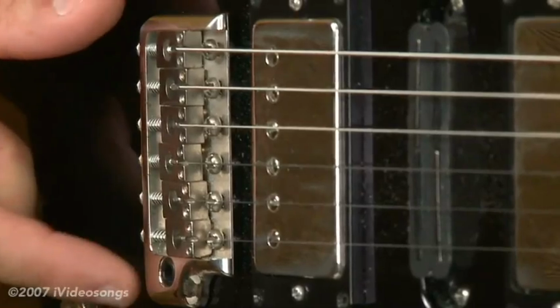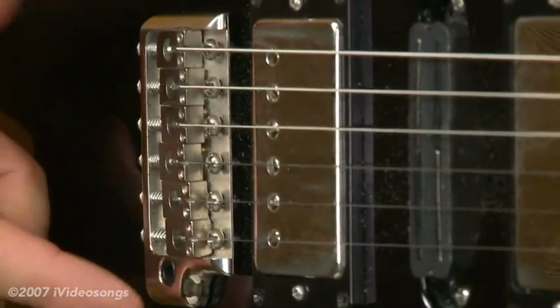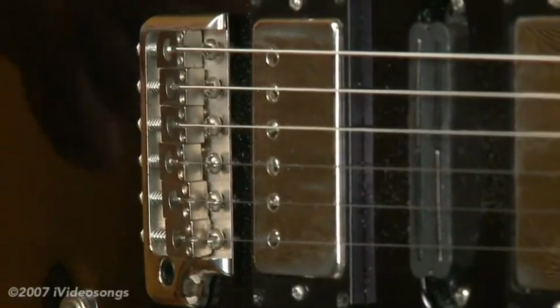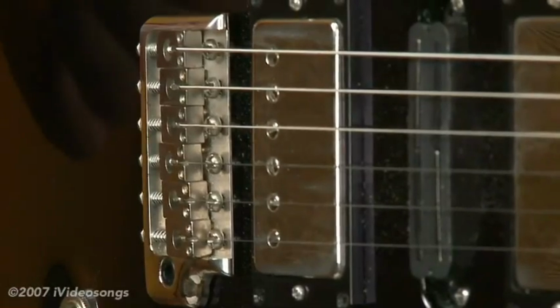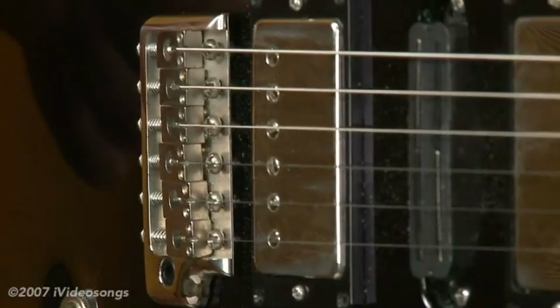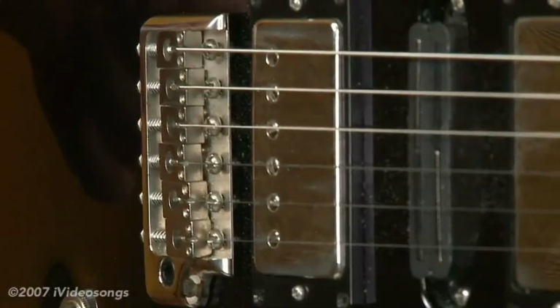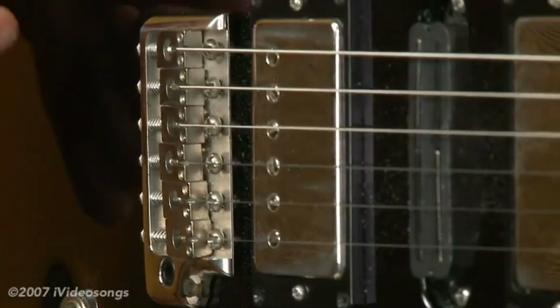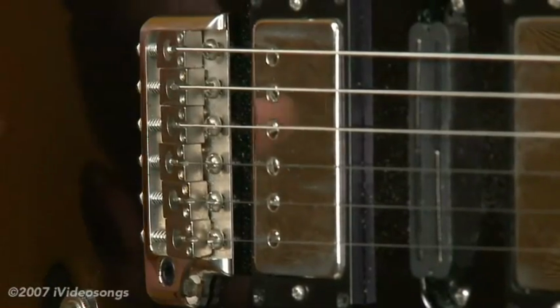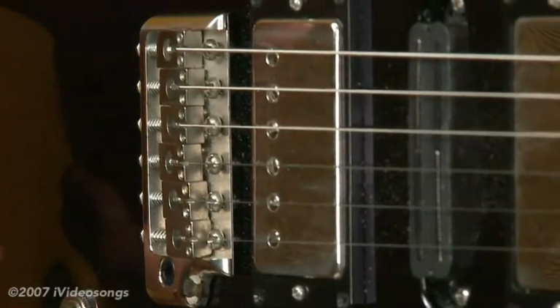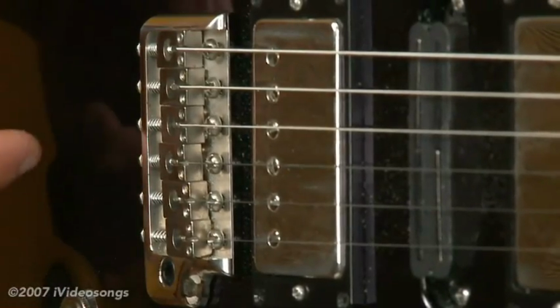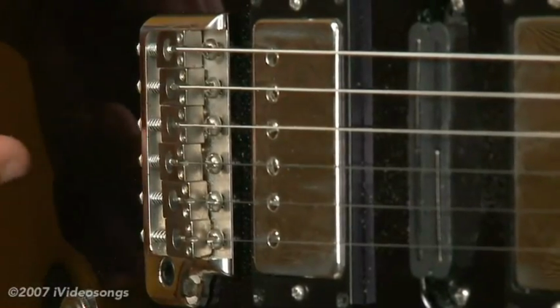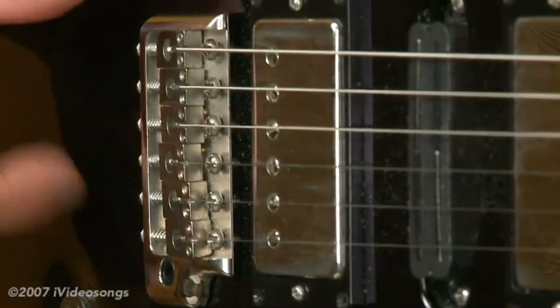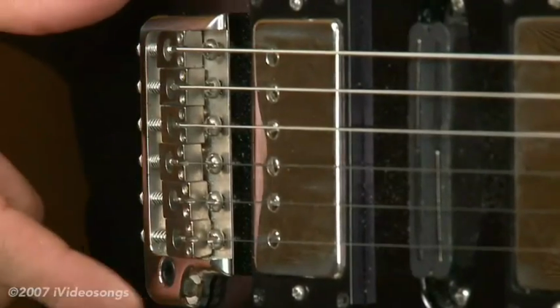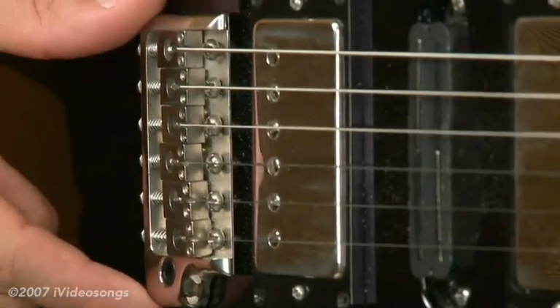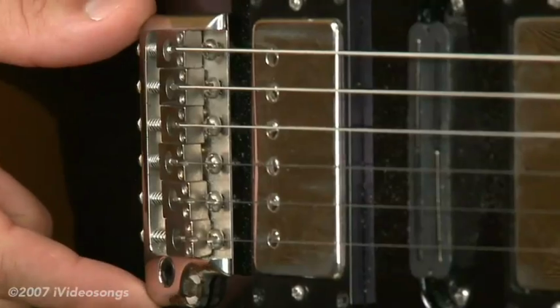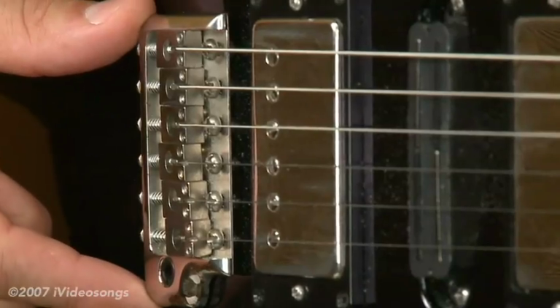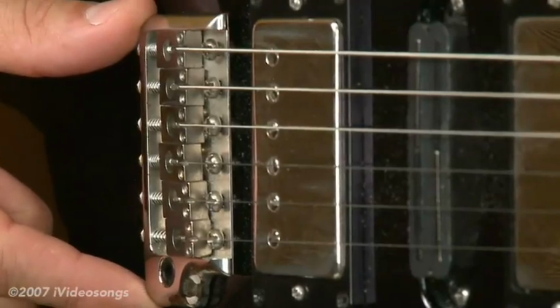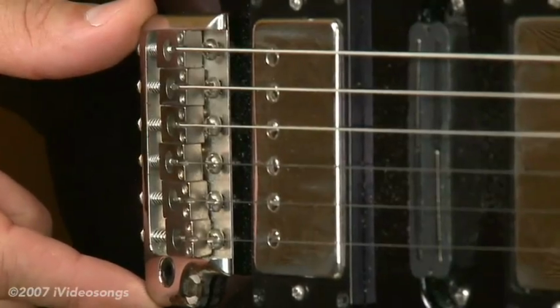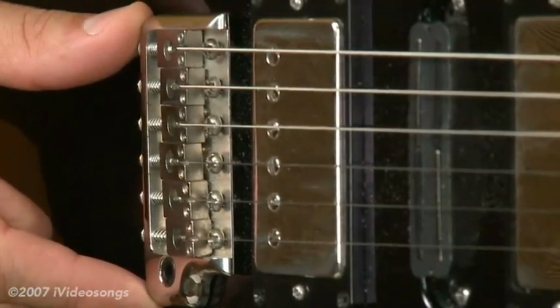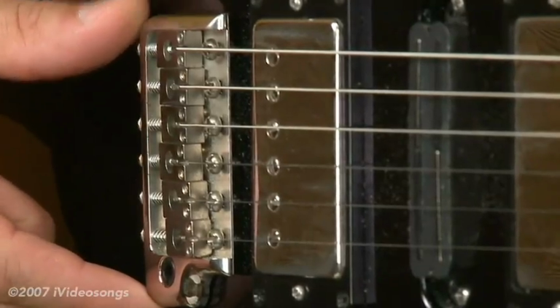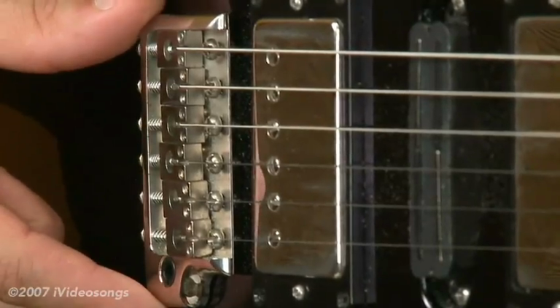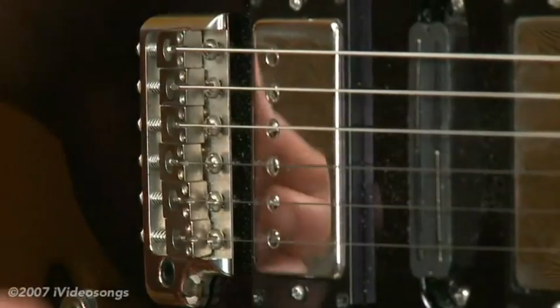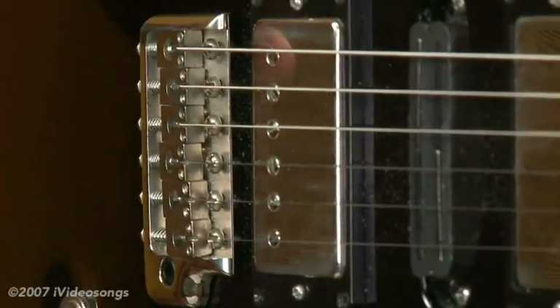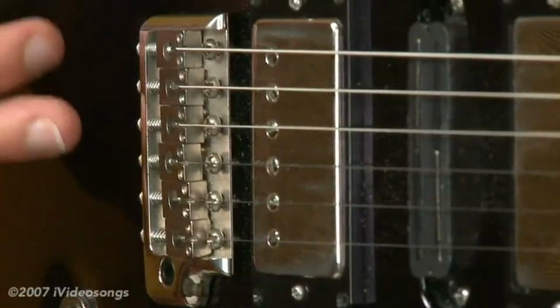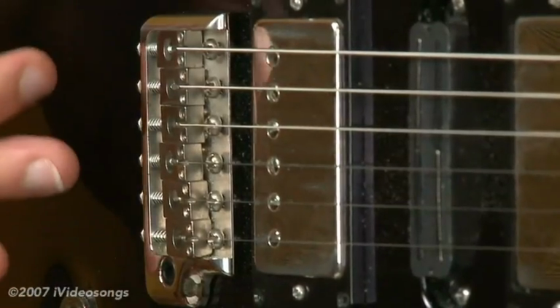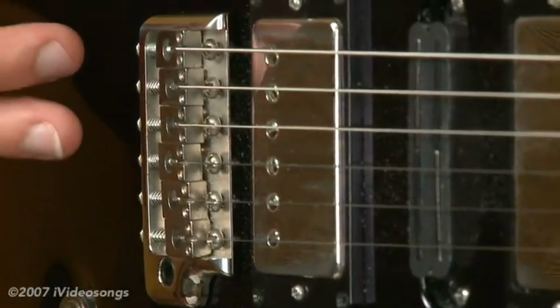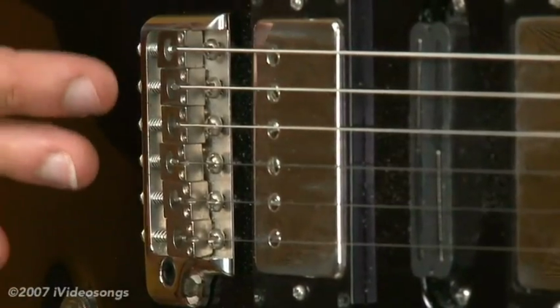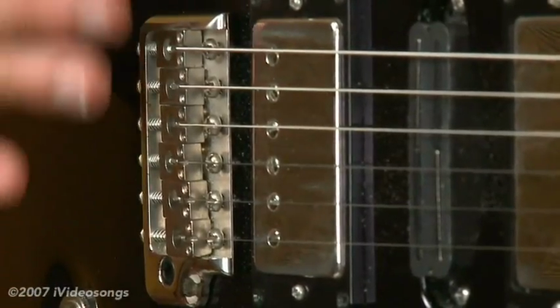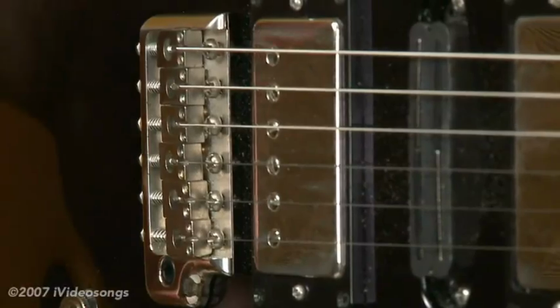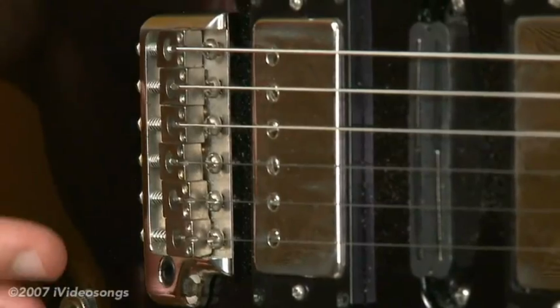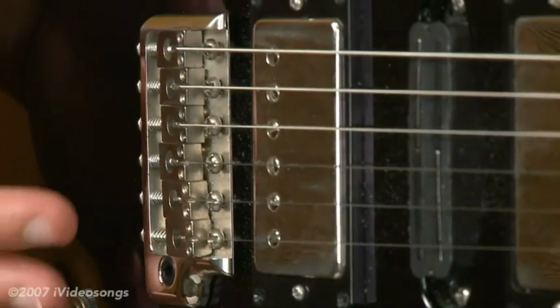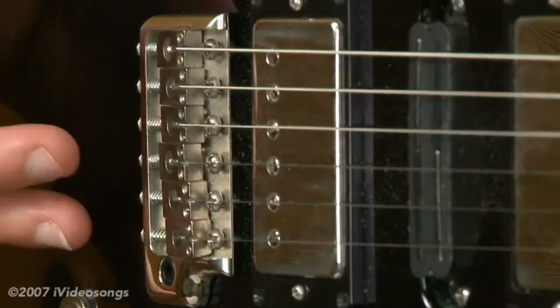Some tremolos have locking nuts, like Floyd Rose tremolos, and that's sort of a different scenario. But by far the most common one is the standard Fender-style tremolo.